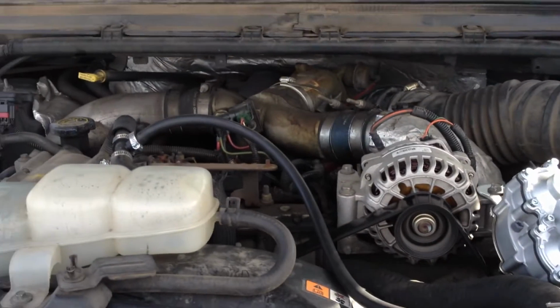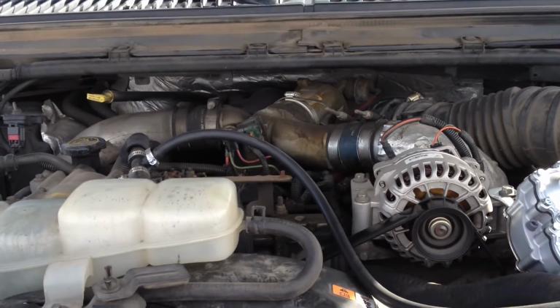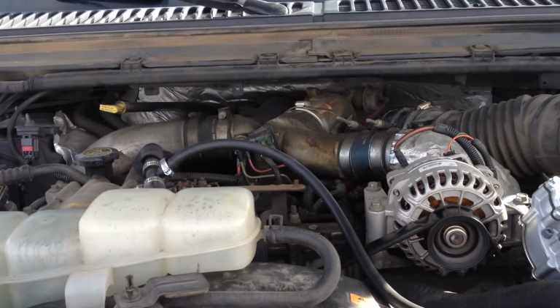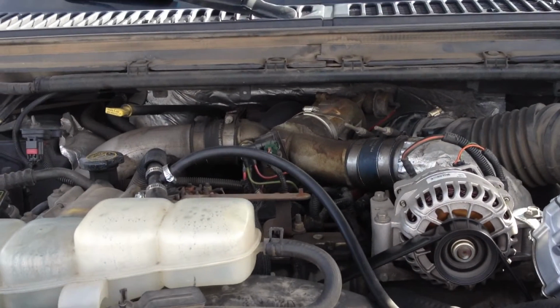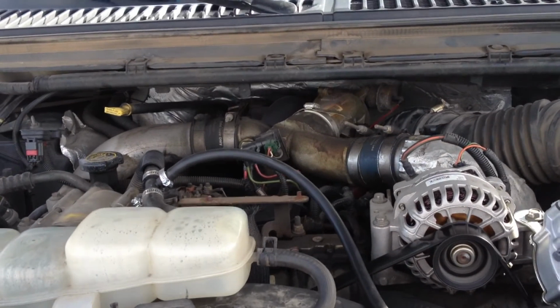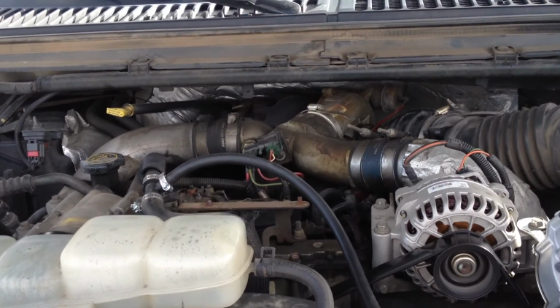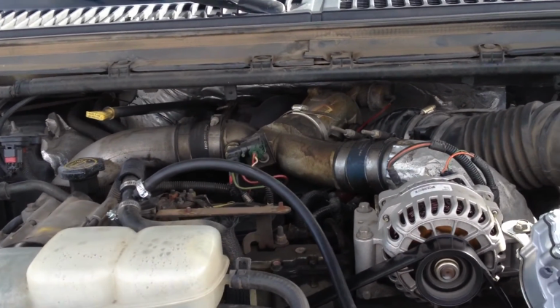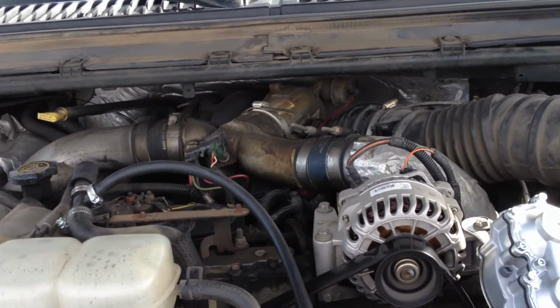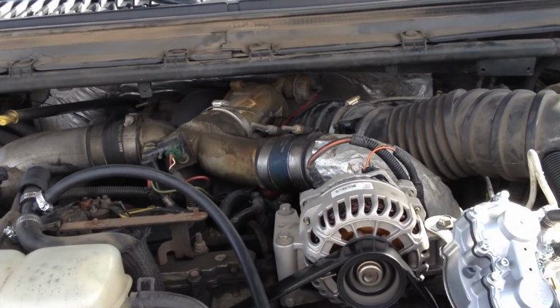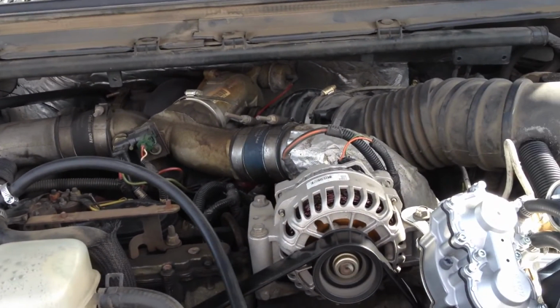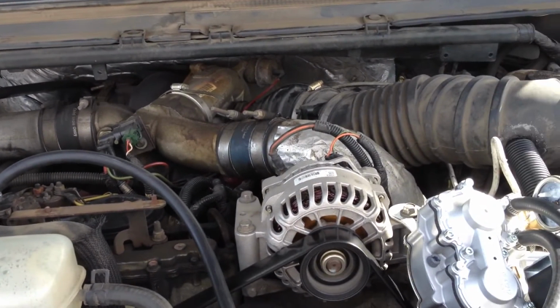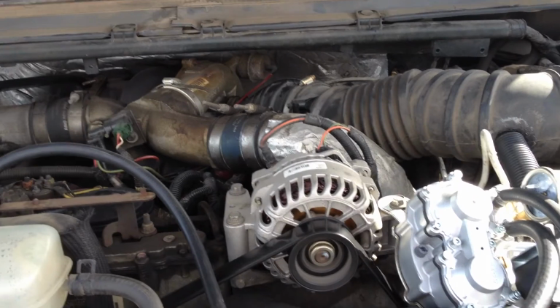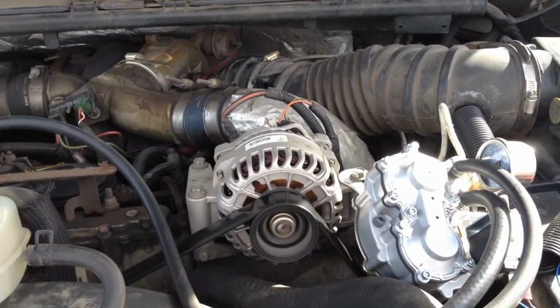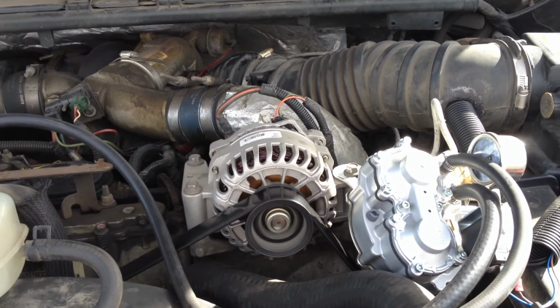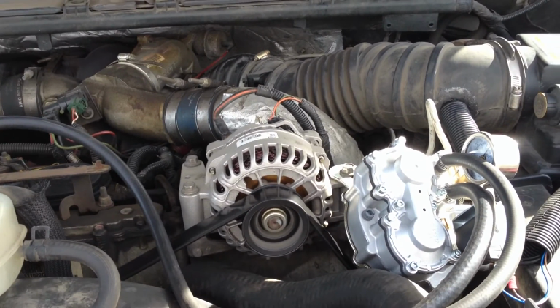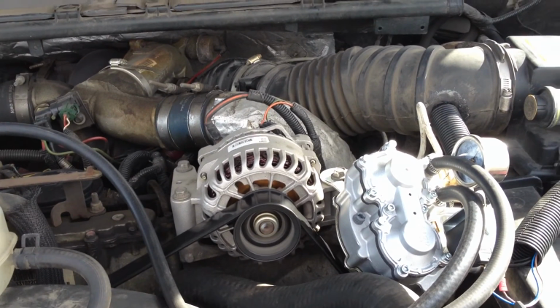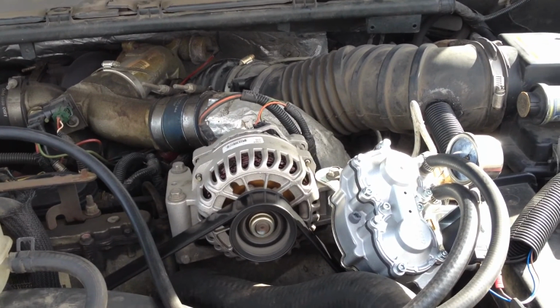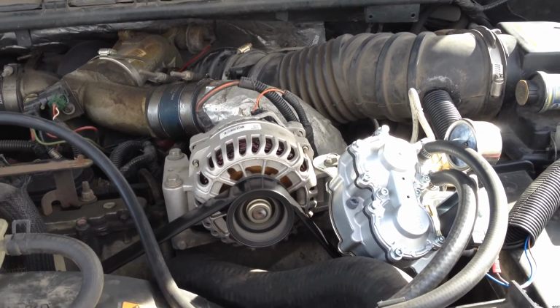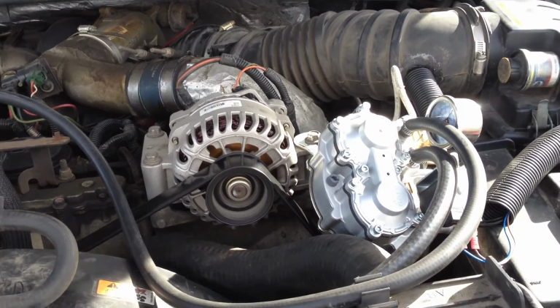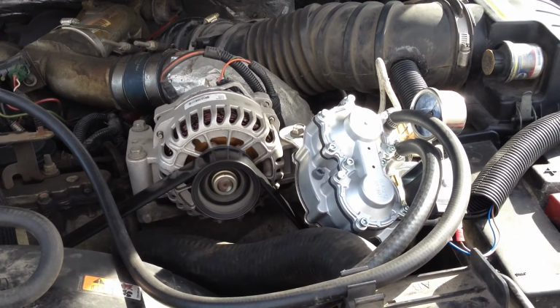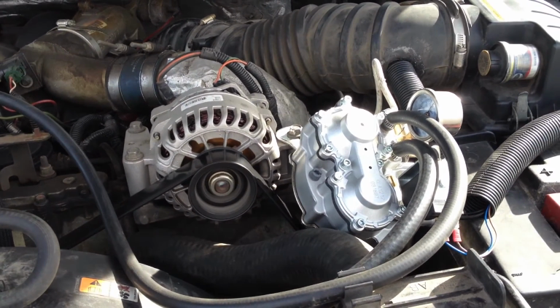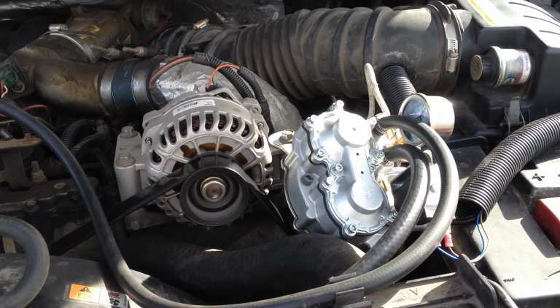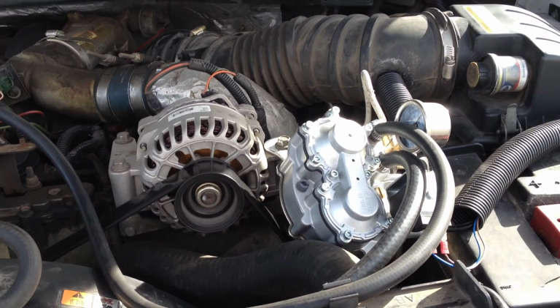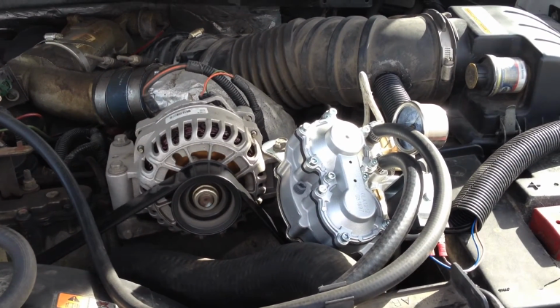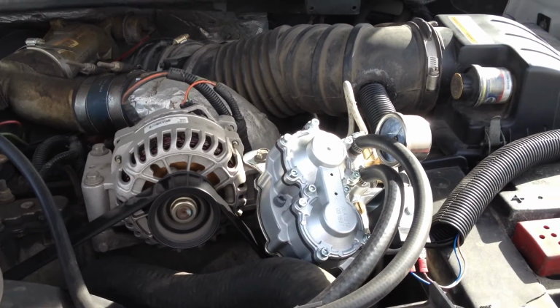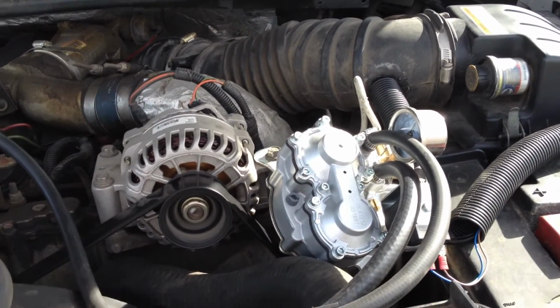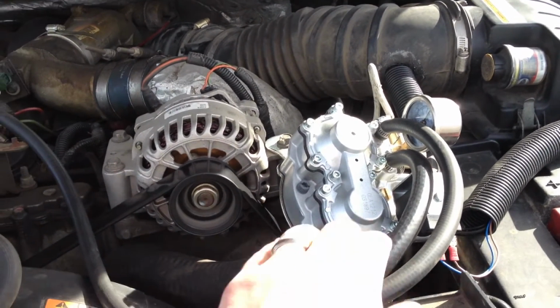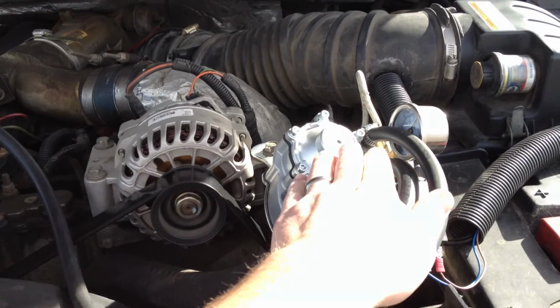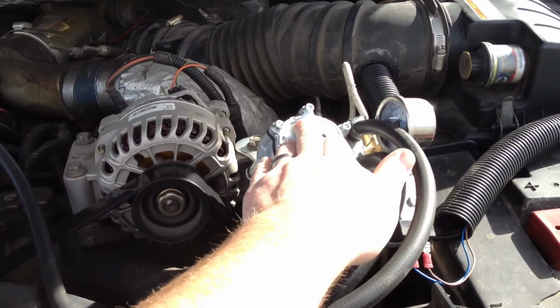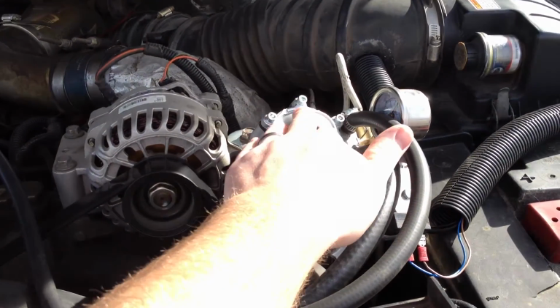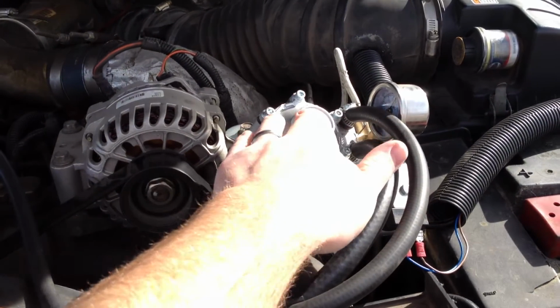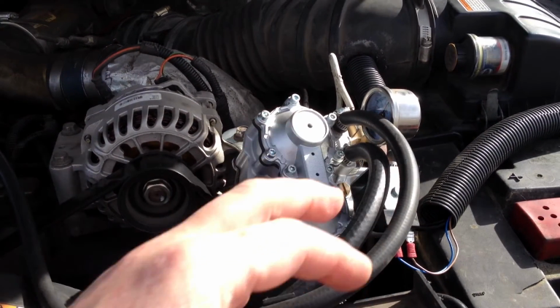There's the 7.3 Power Stroke. And there's our natural gas regulator here.